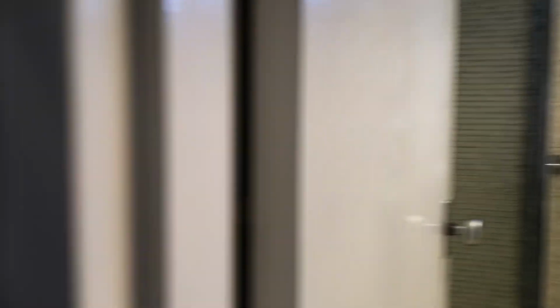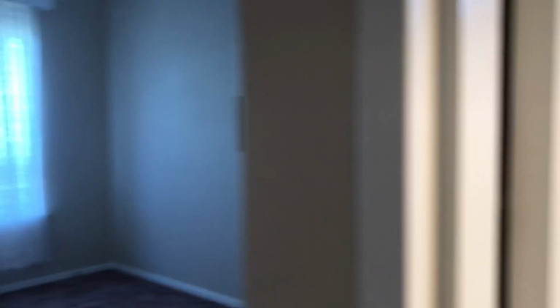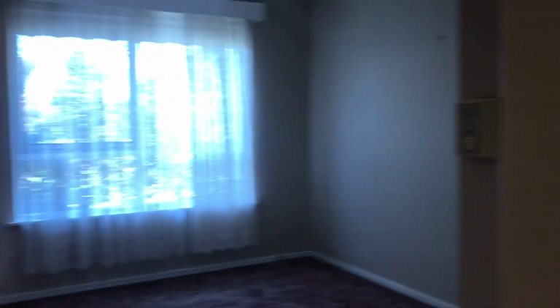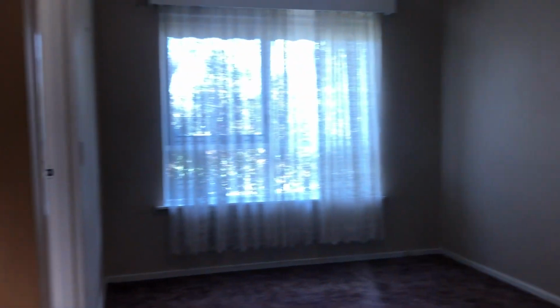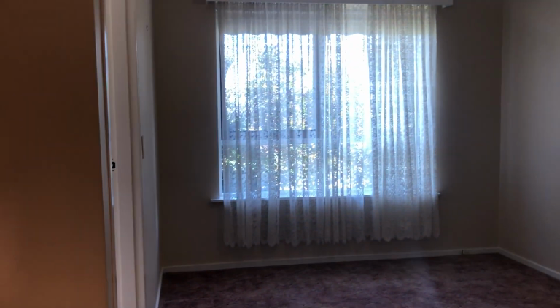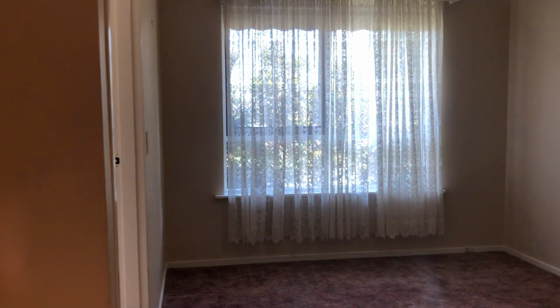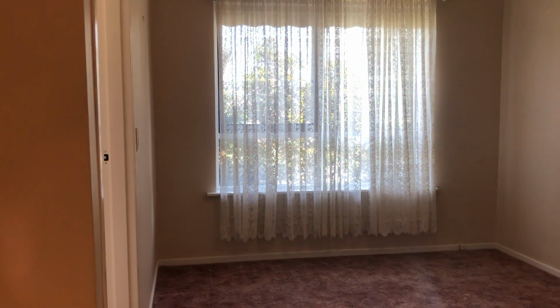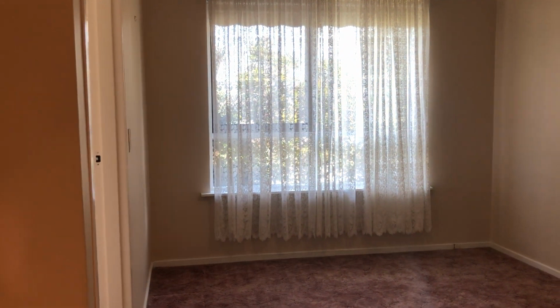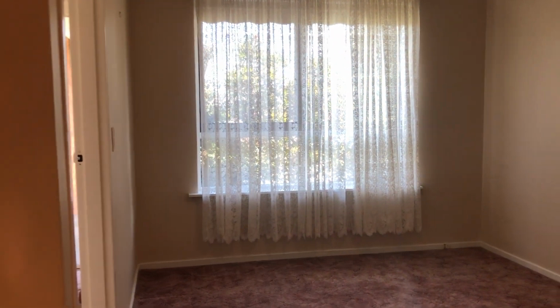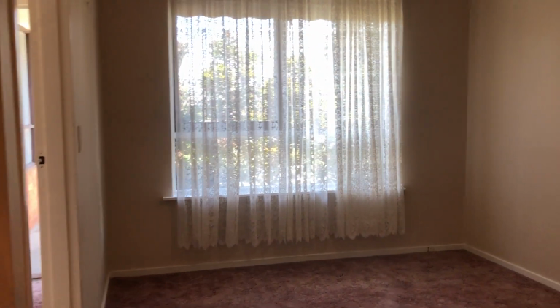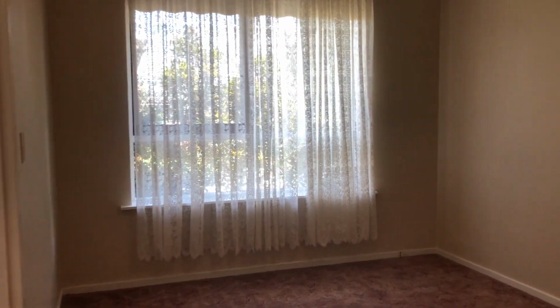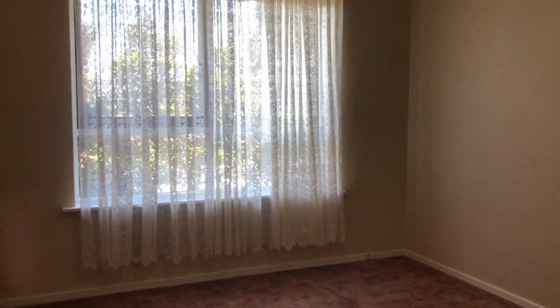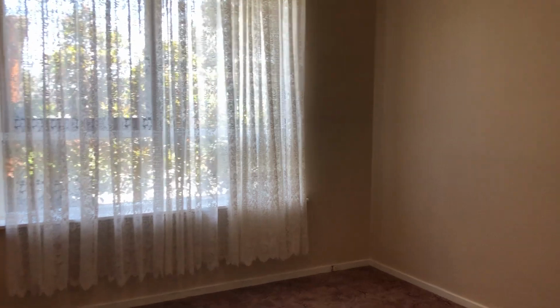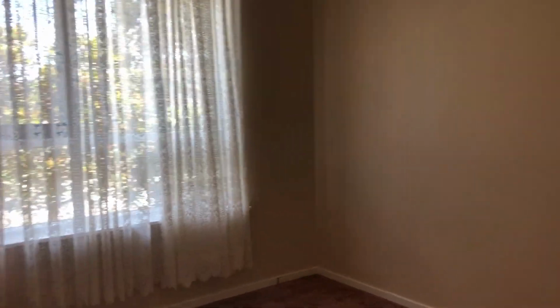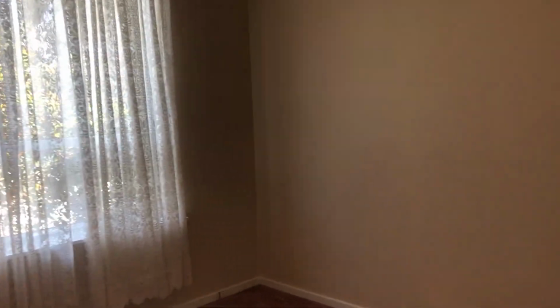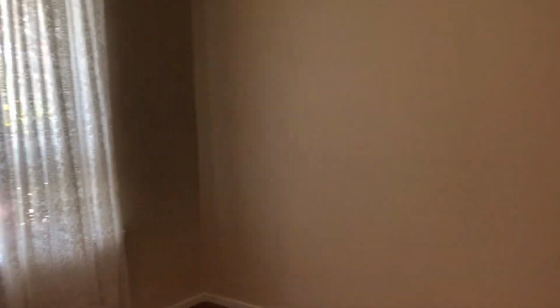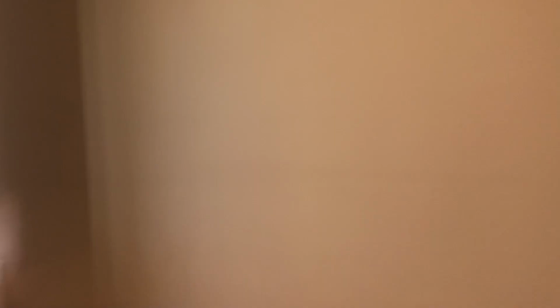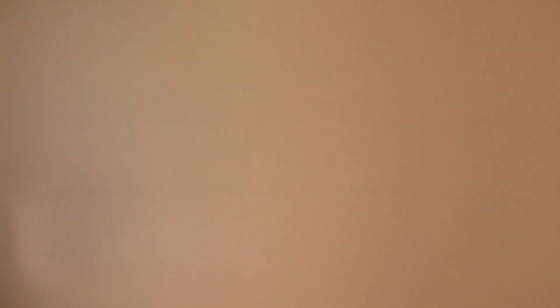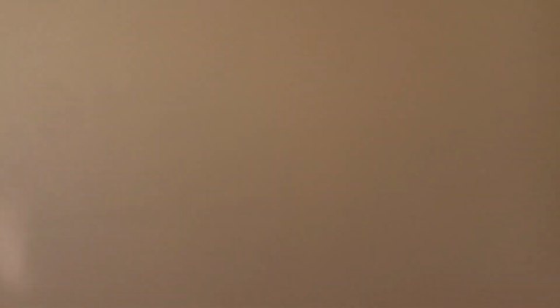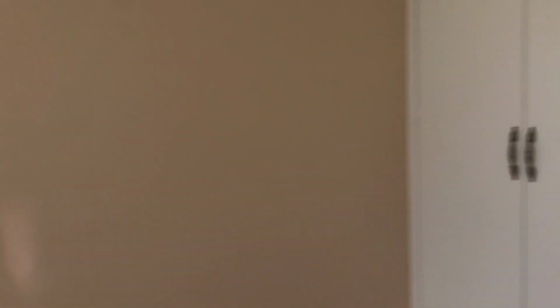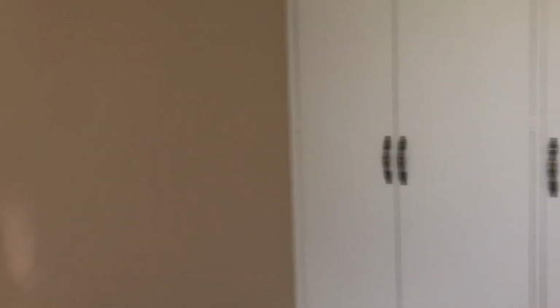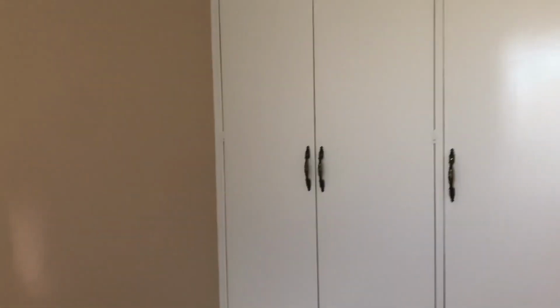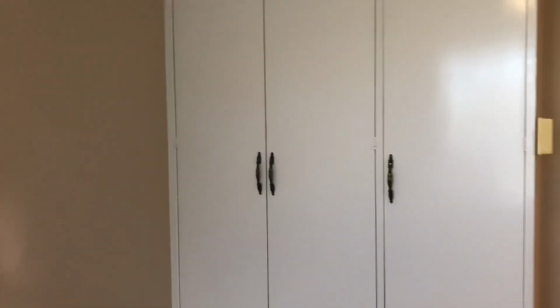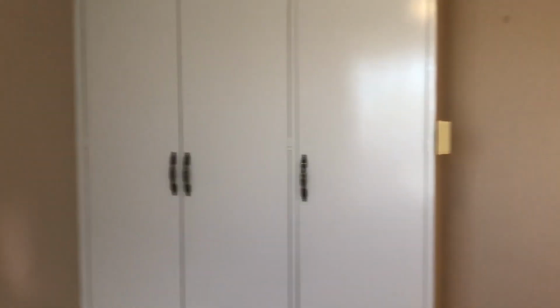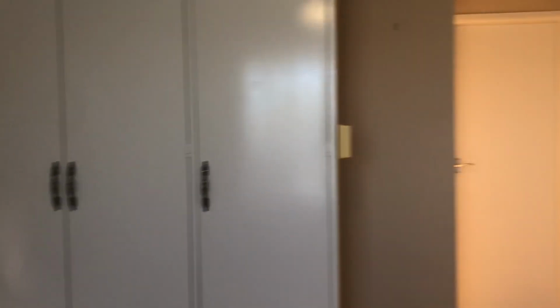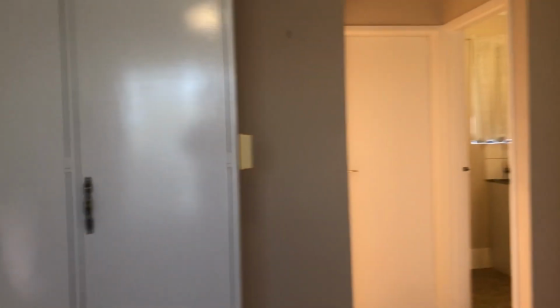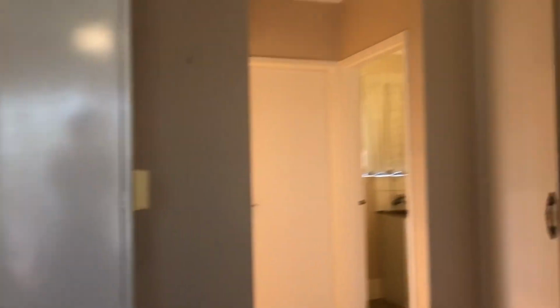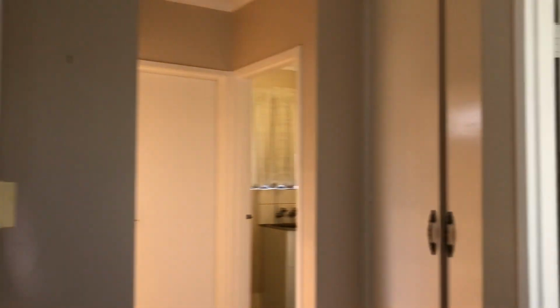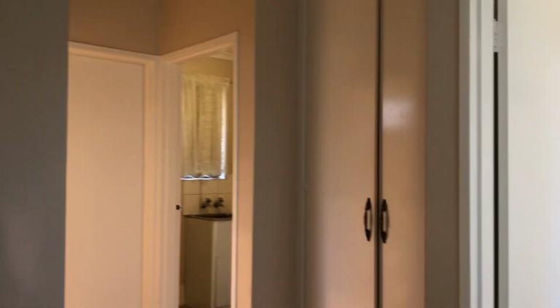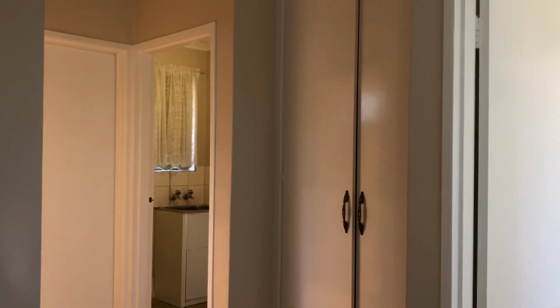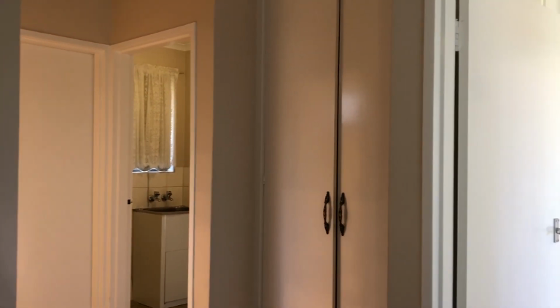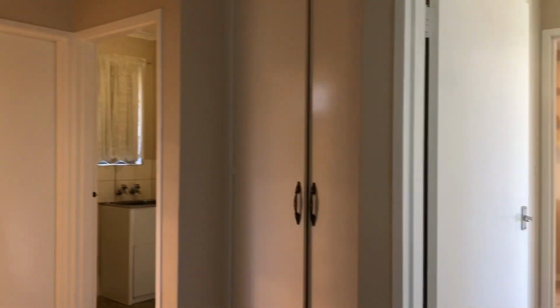Have a look at the size of this bedroom — it's massive, with big windows. Triple robe and moving around further, a double robe as well.